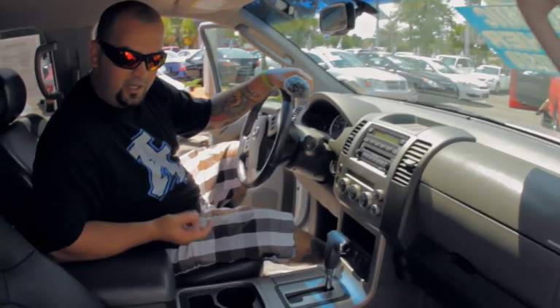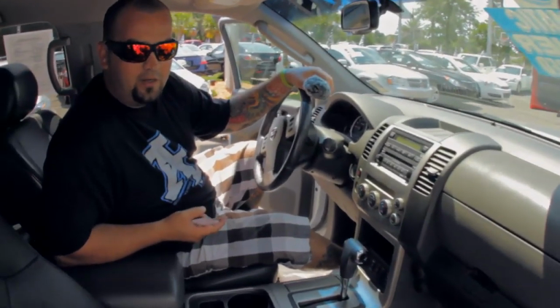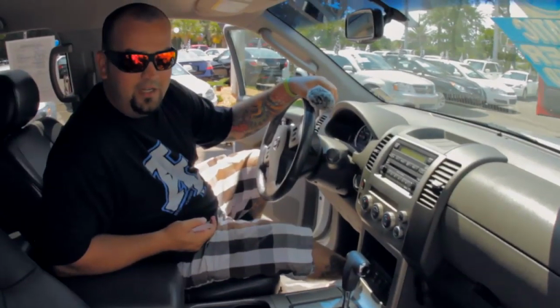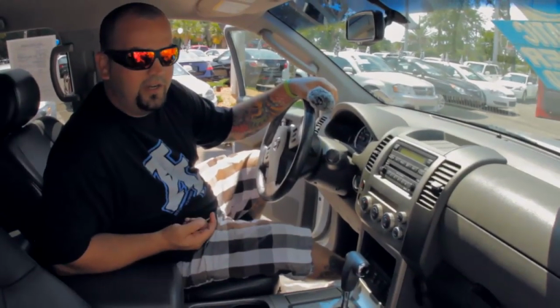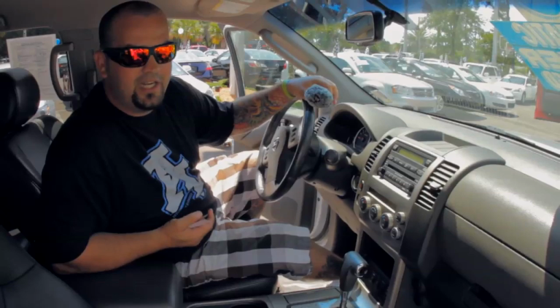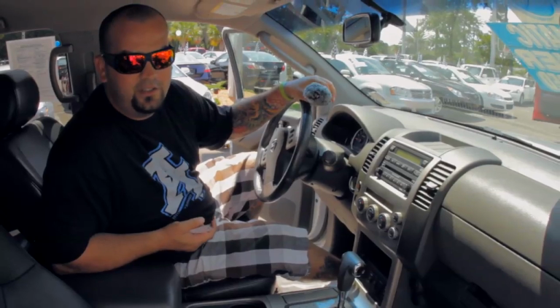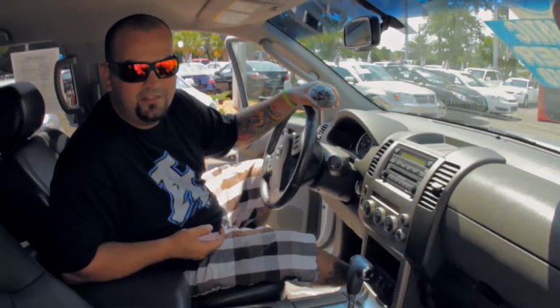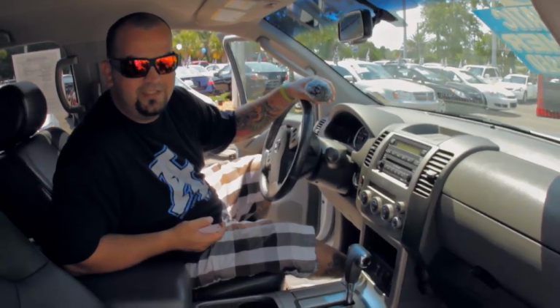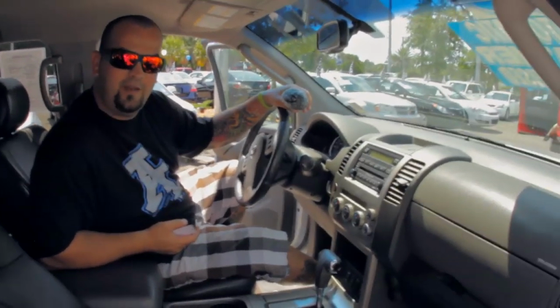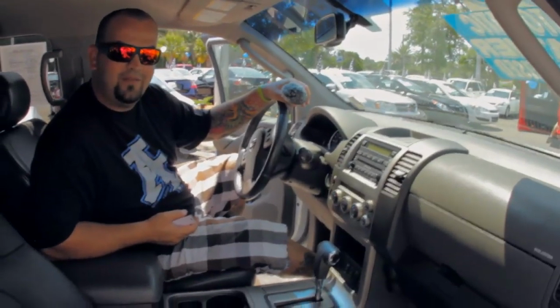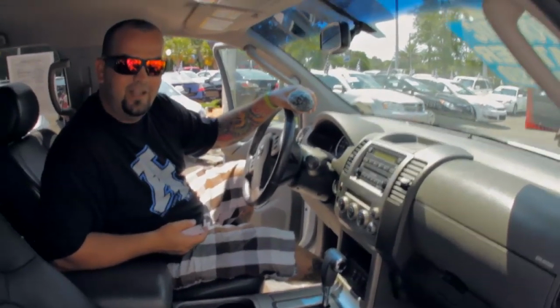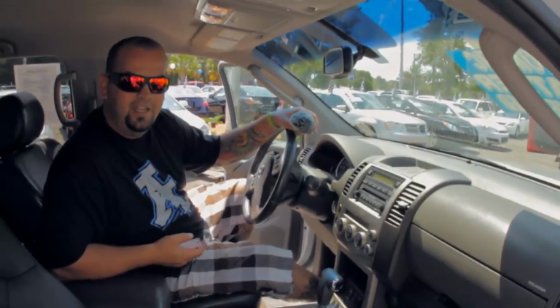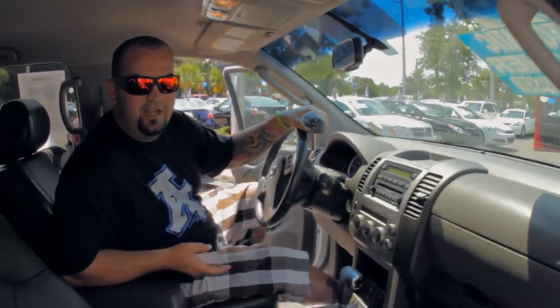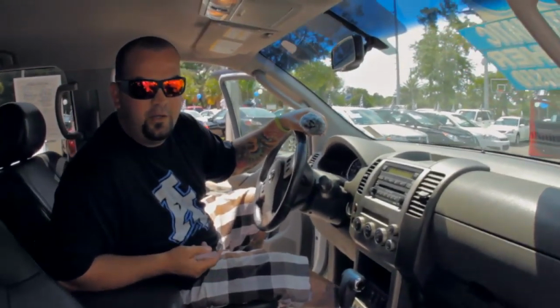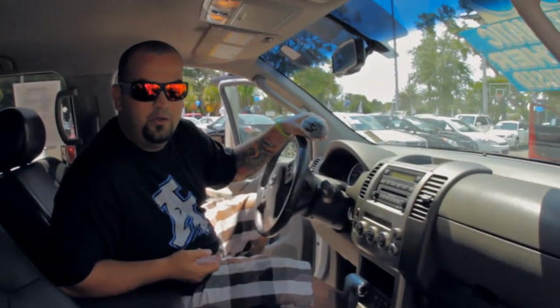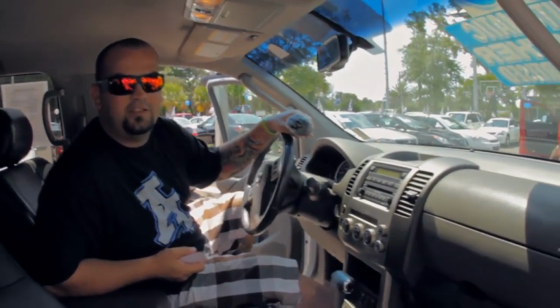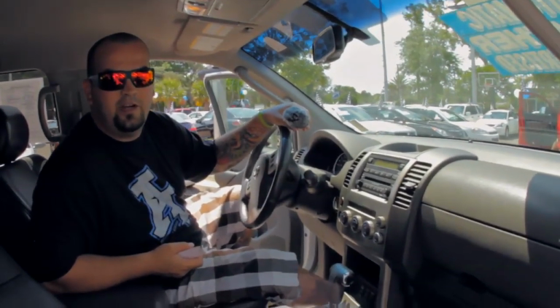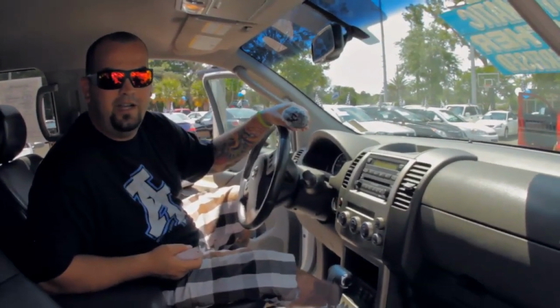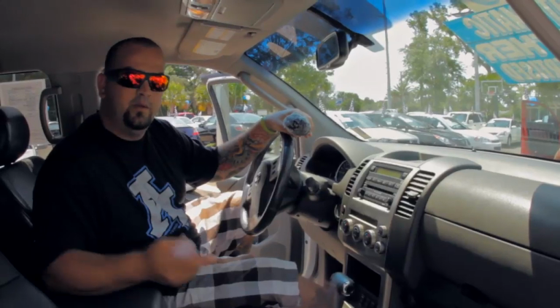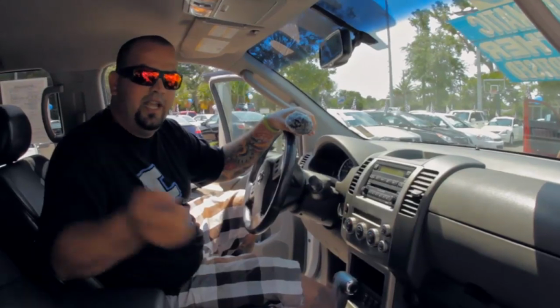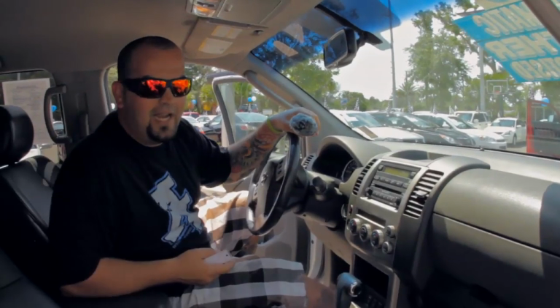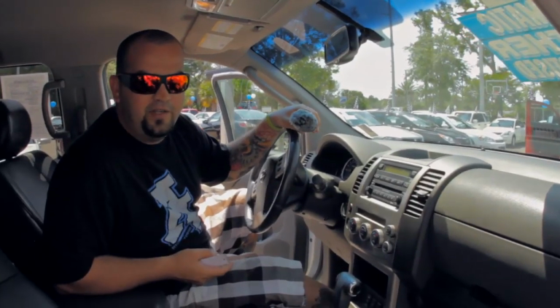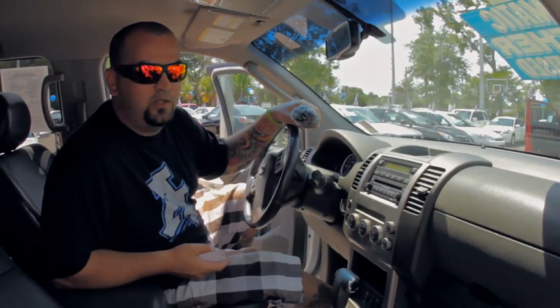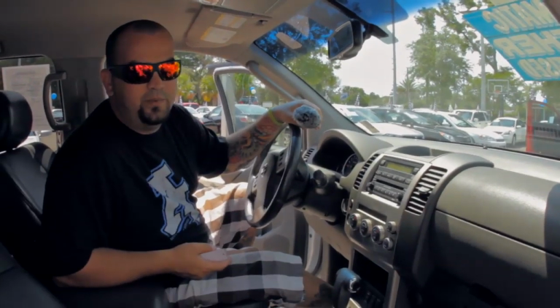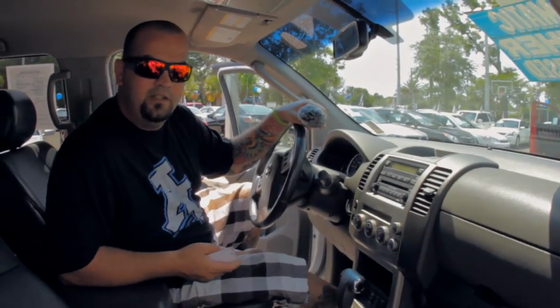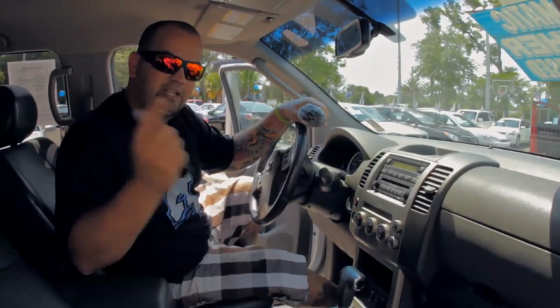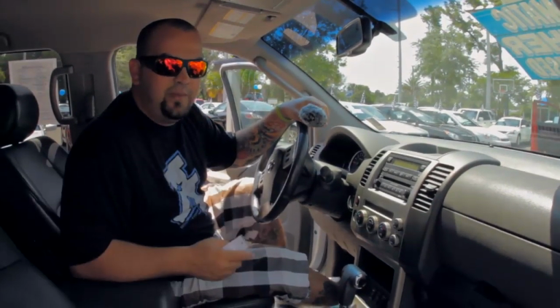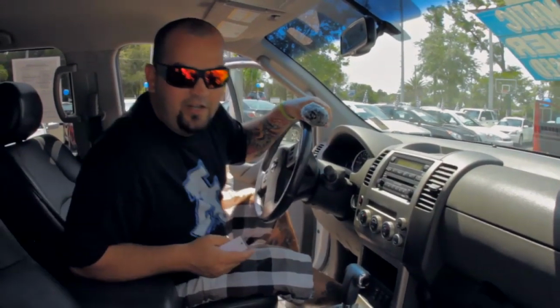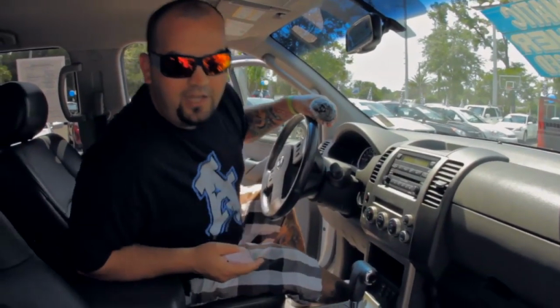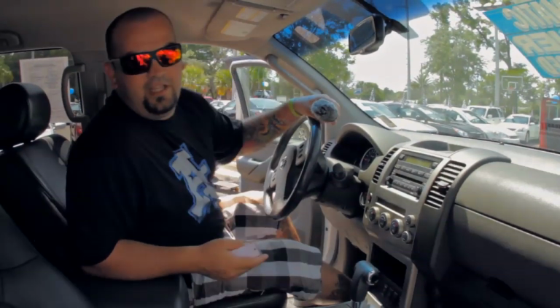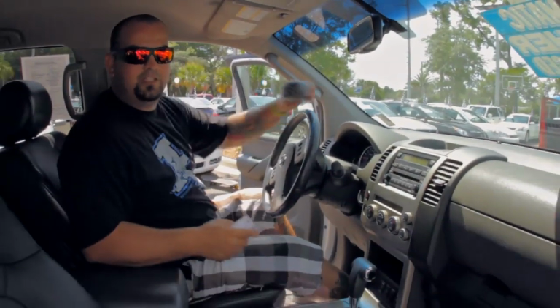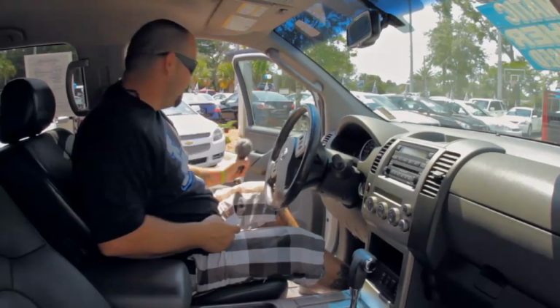So come to Autoline. While you're here, check out our 2006 Nissan Pathfinder S and let us show you our whole new concept in car buying with a really laid back atmosphere and really cool people. Come check out this Pathfinder at Autoline. Thanks for watching this walk around.